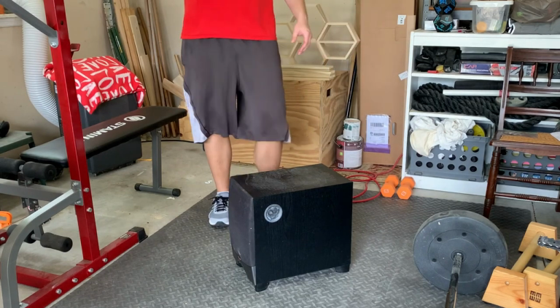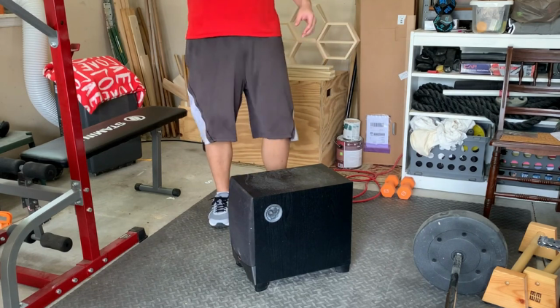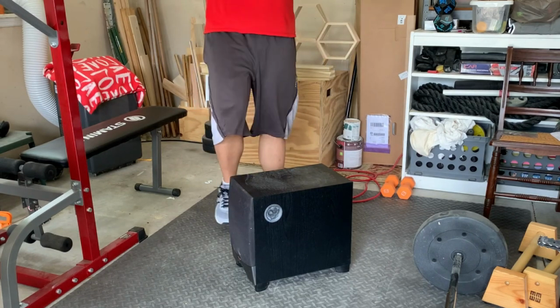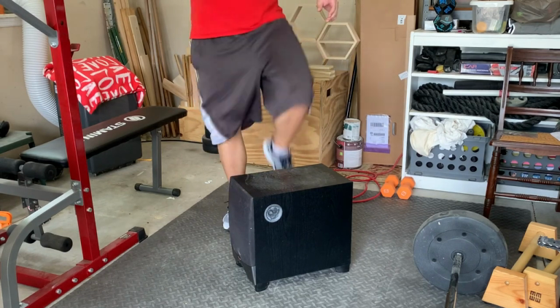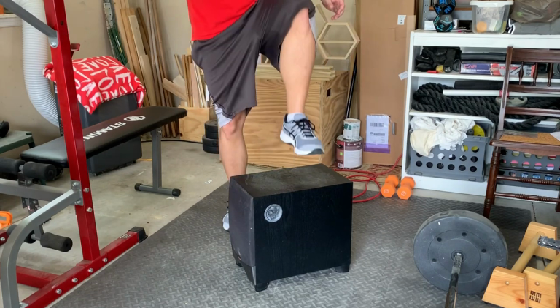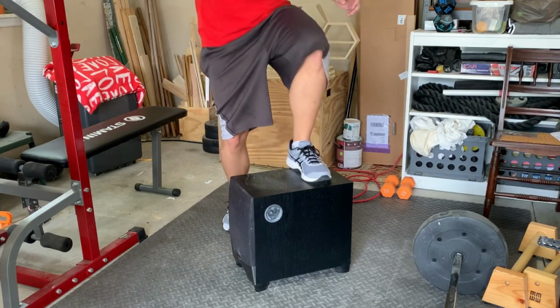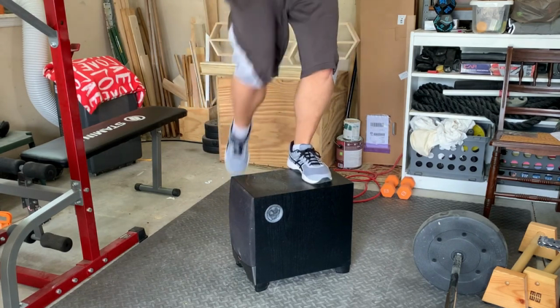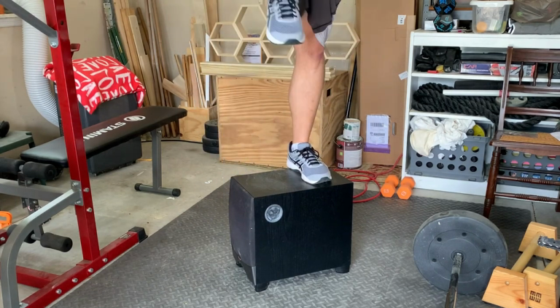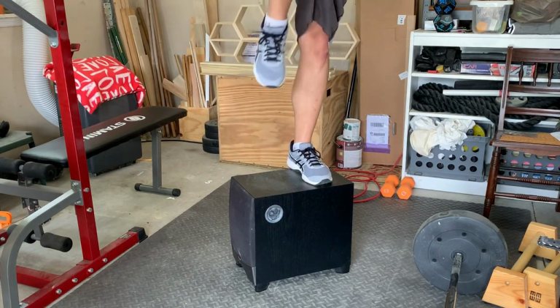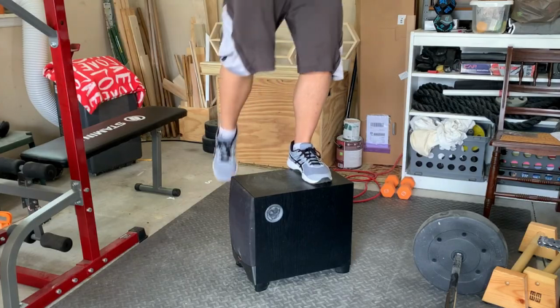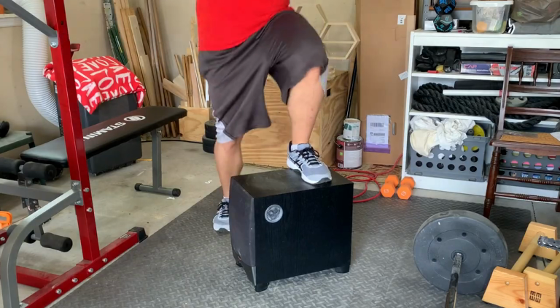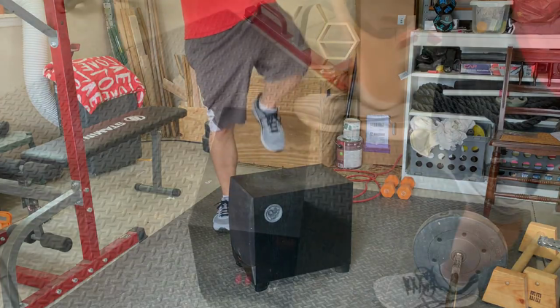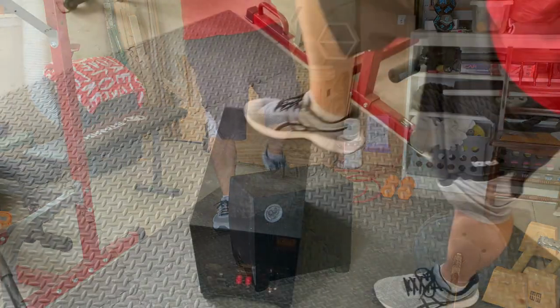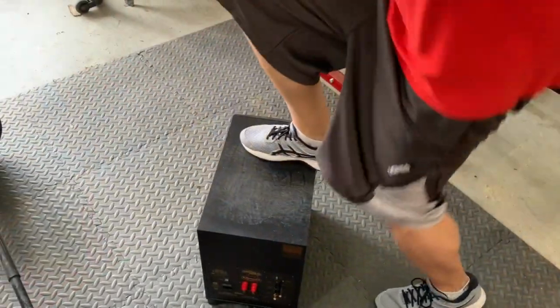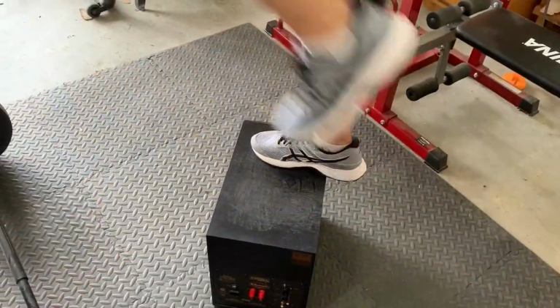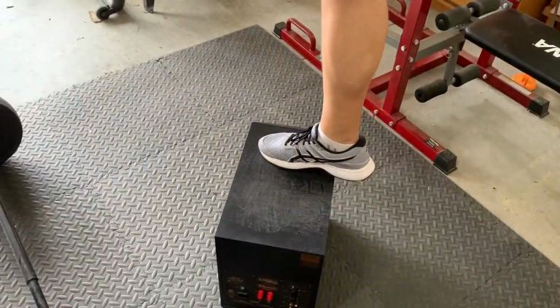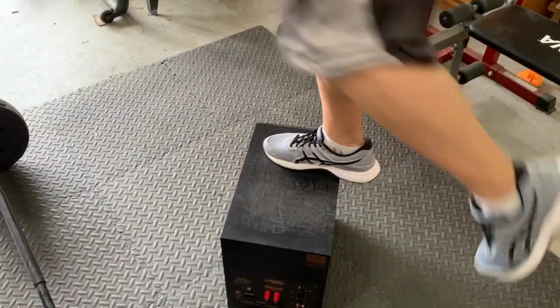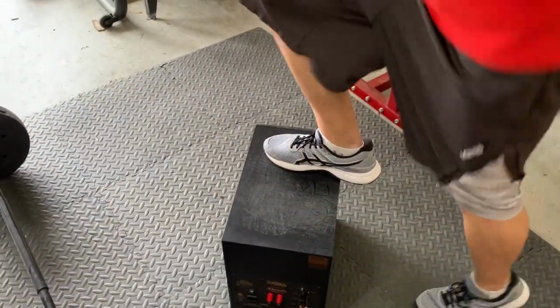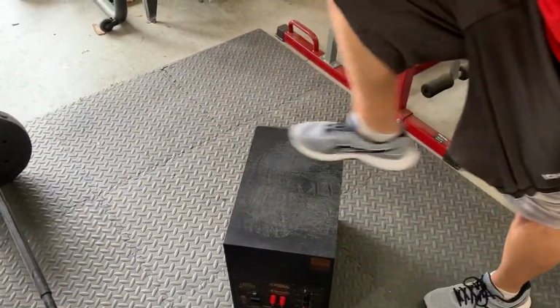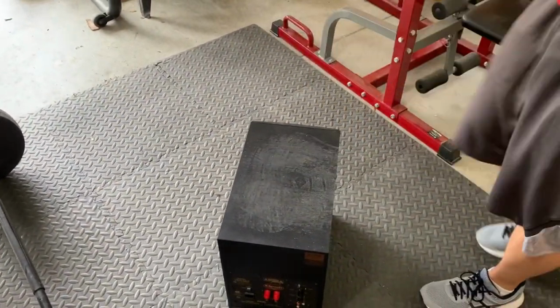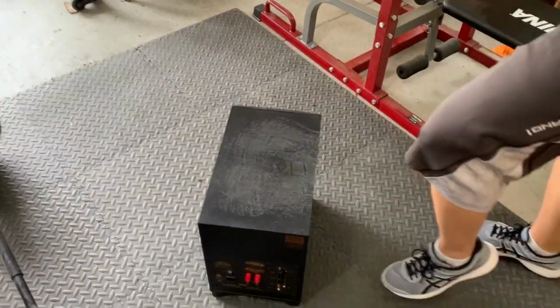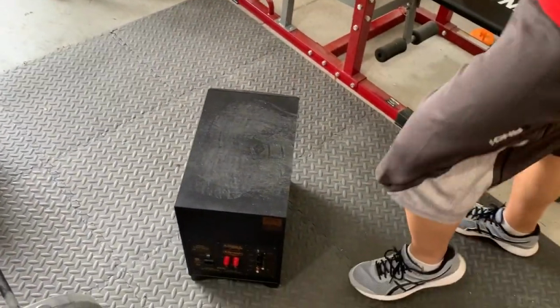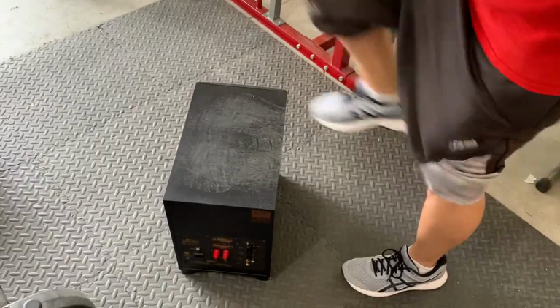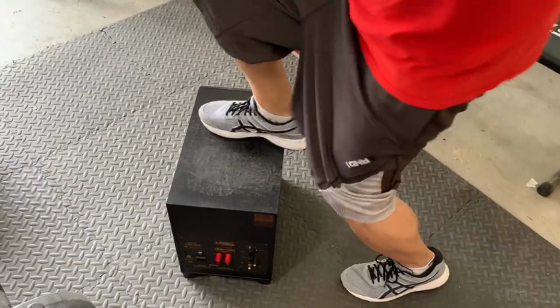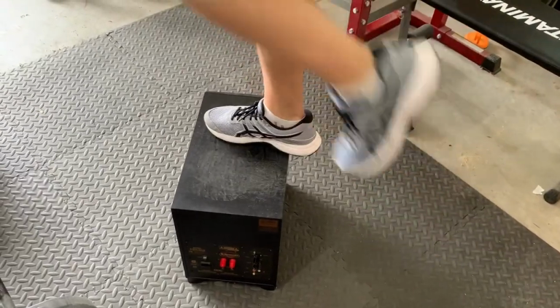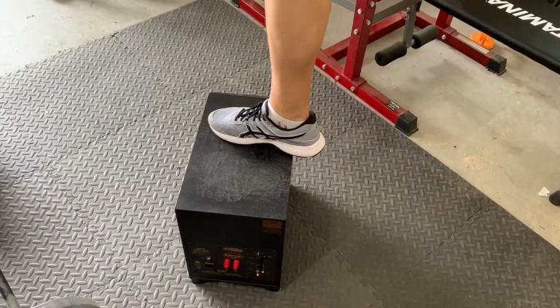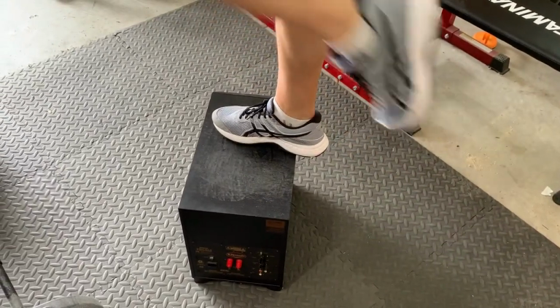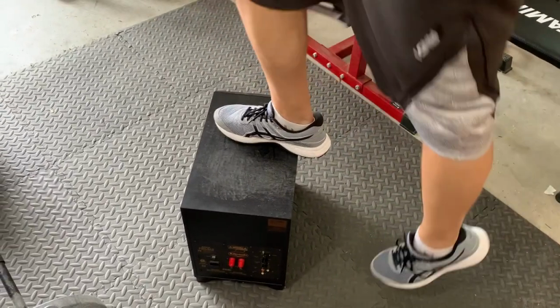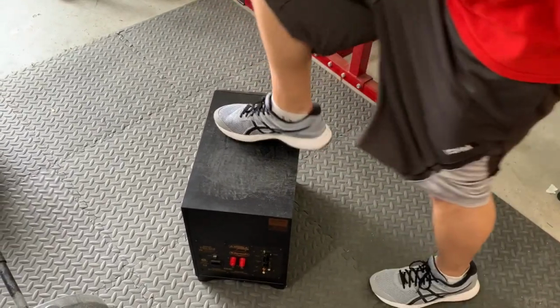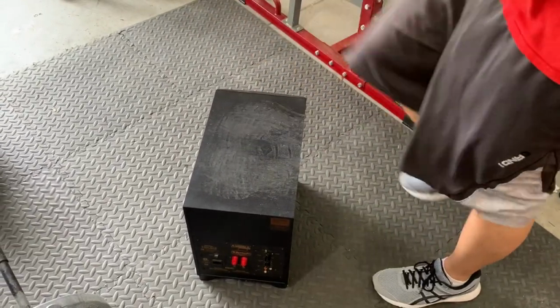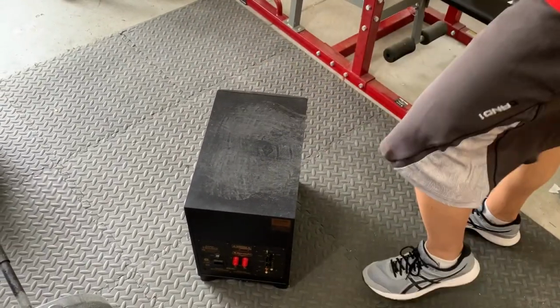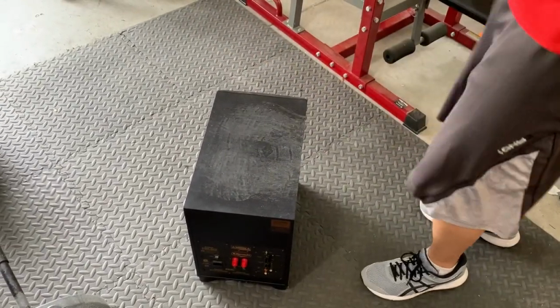After 15 reps, switch legs and do another set. This exercise can get tricky because maintaining balance can be challenging, but you will feel the burn in your quads and glutes after three sets of these.